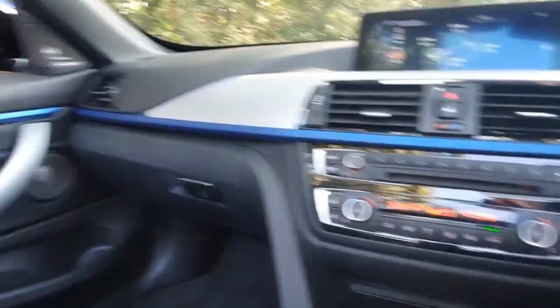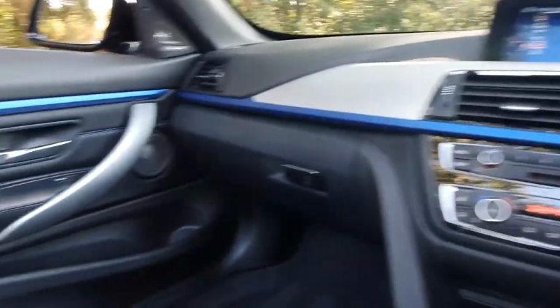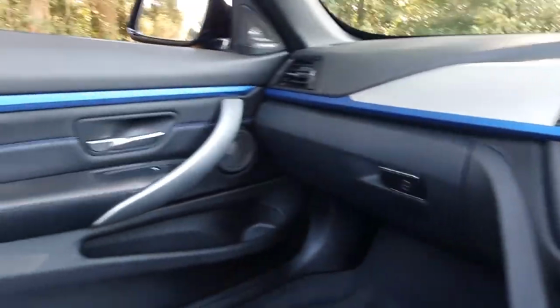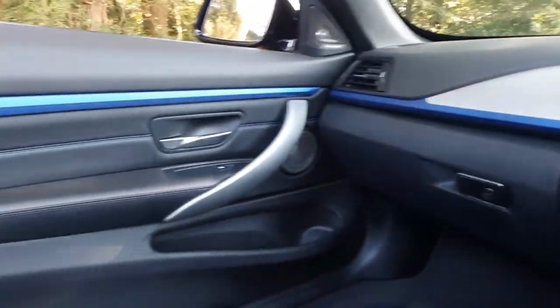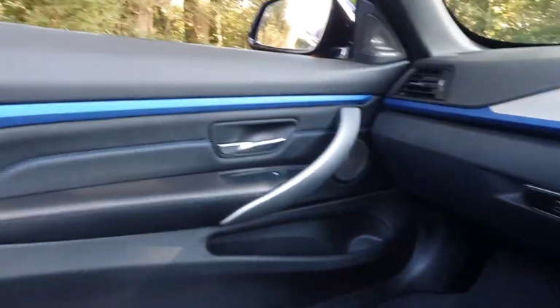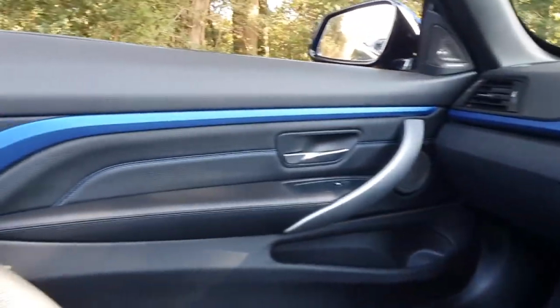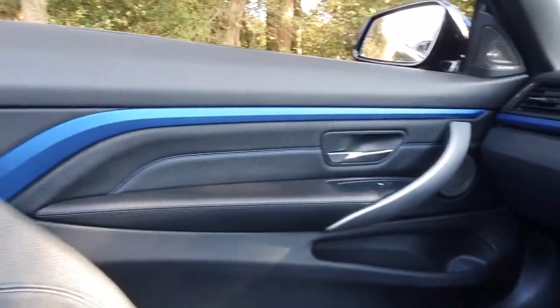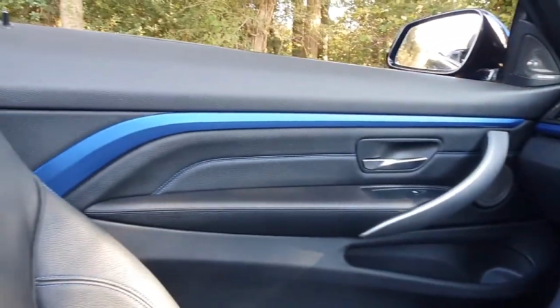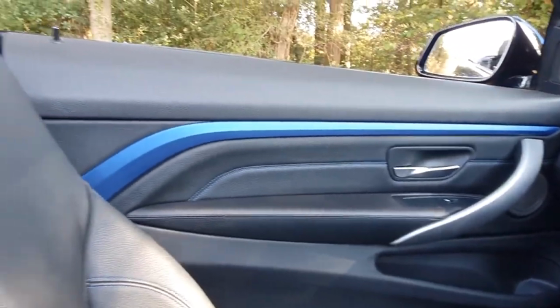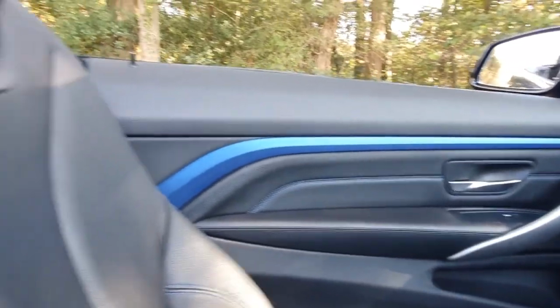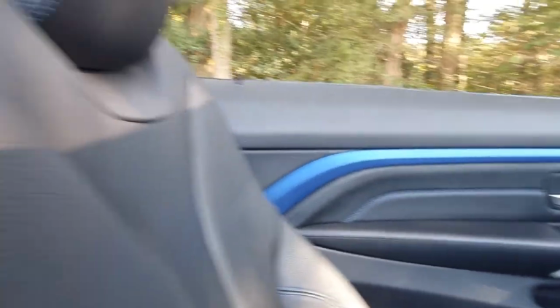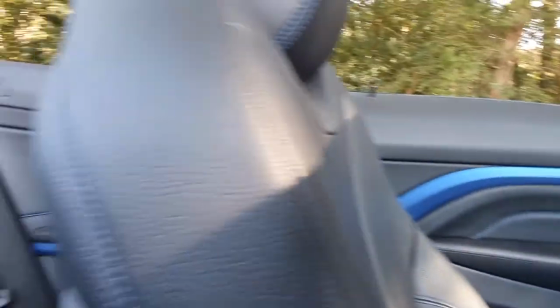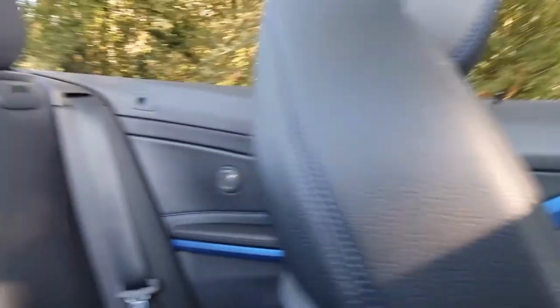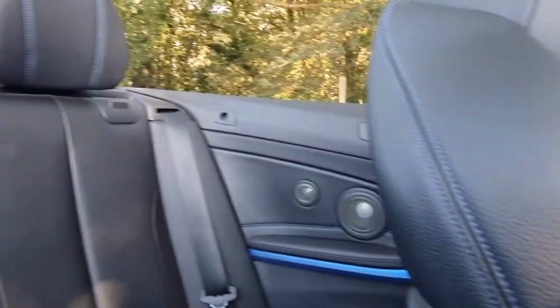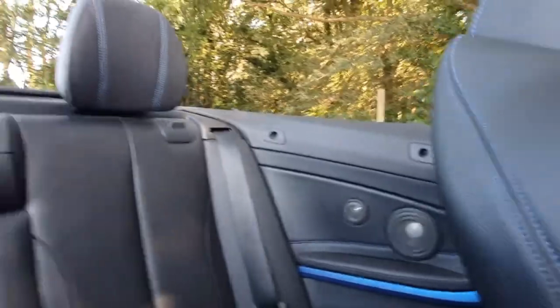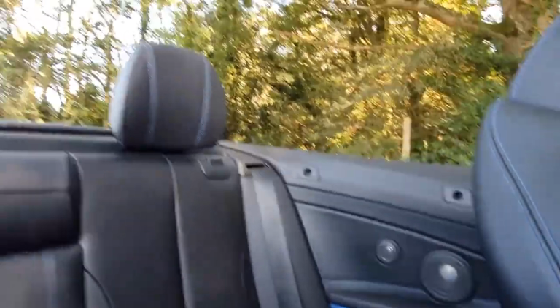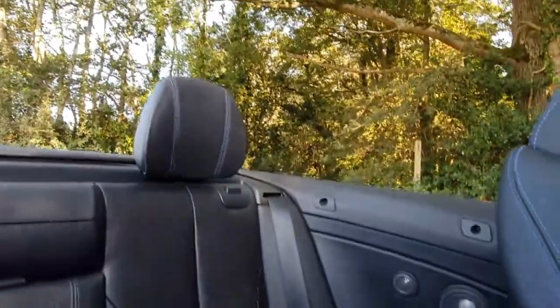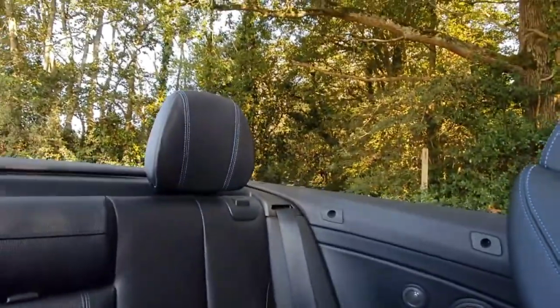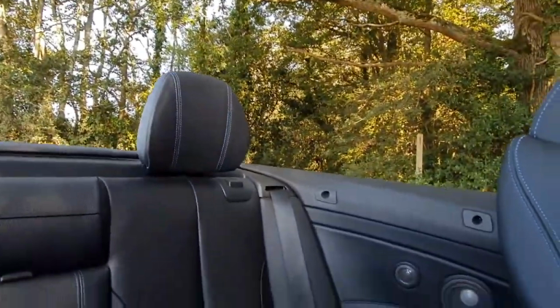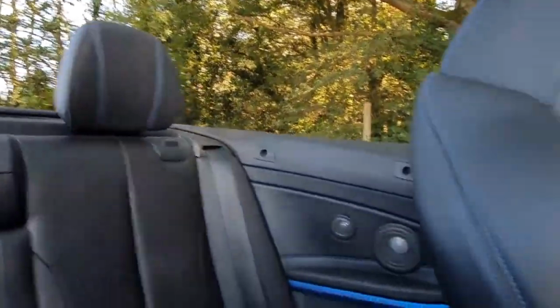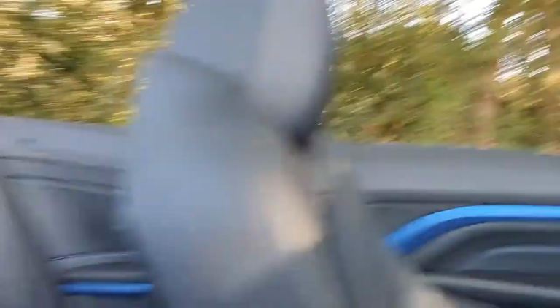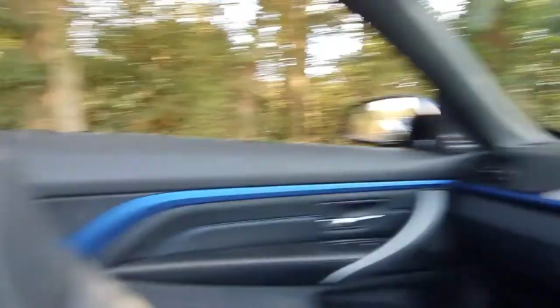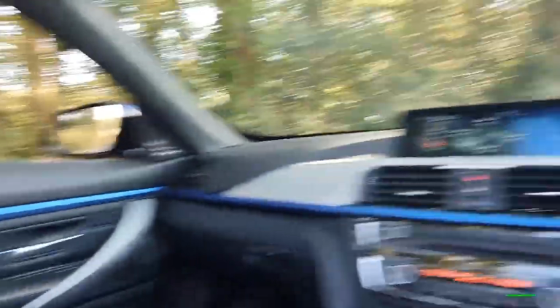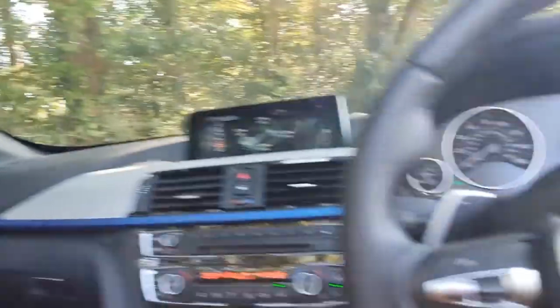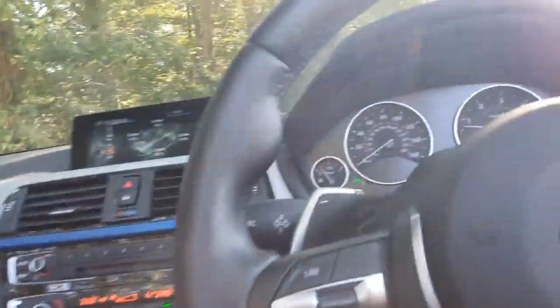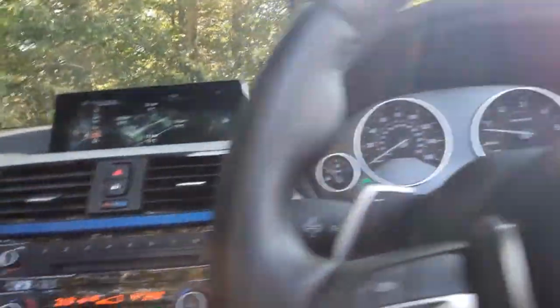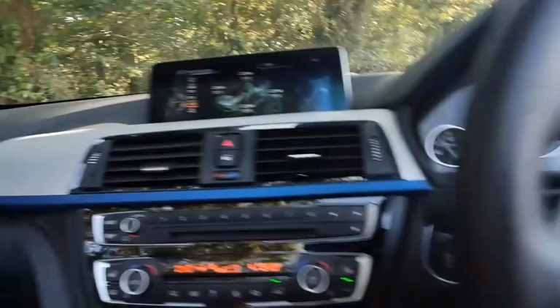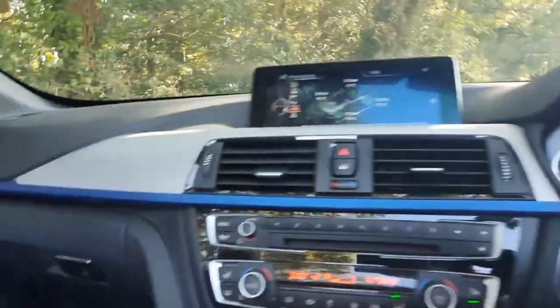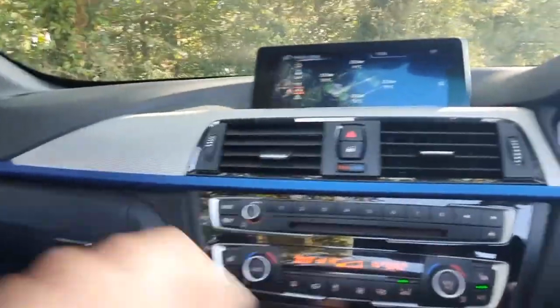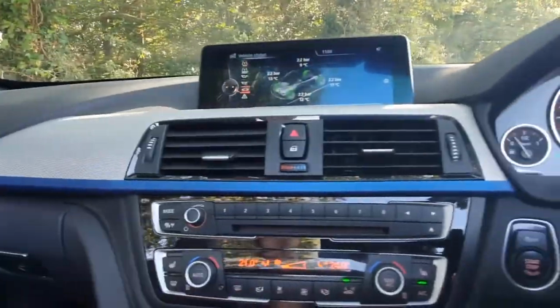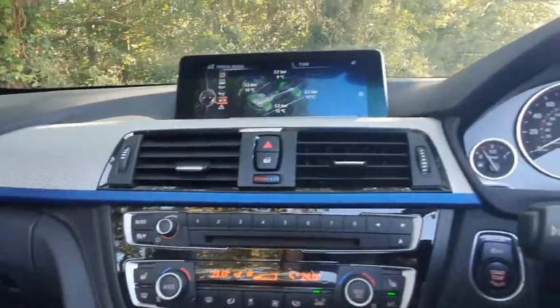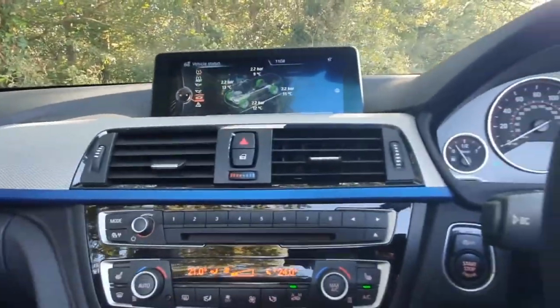Very, very nicely finished on the inside as you'll see. And I think that's pretty much it on the inside.